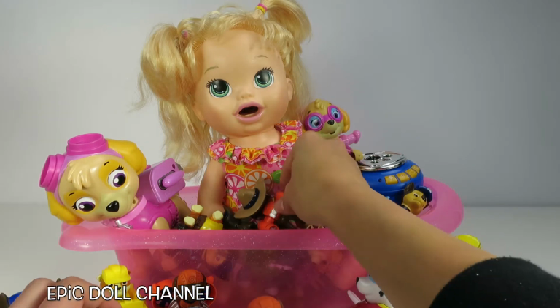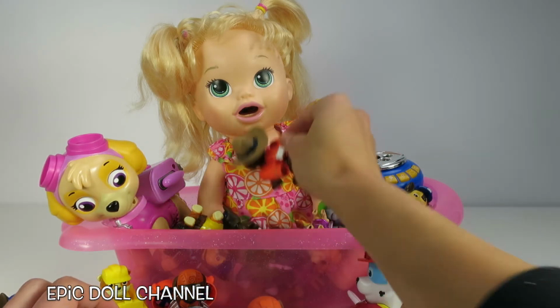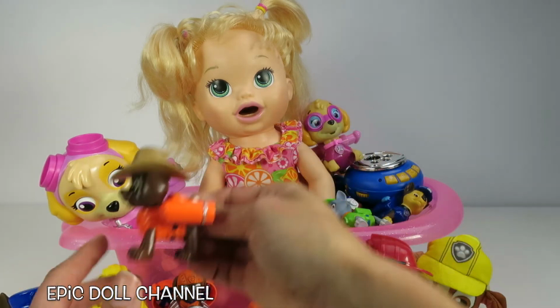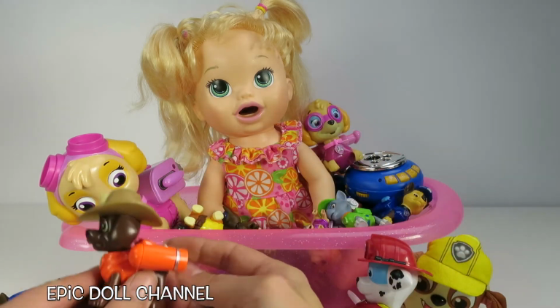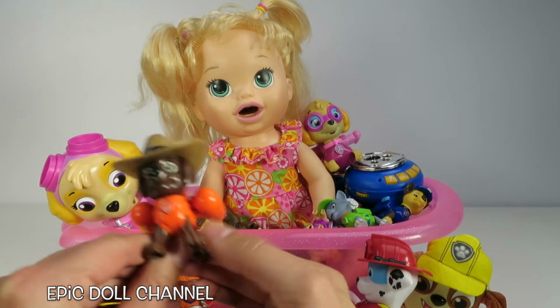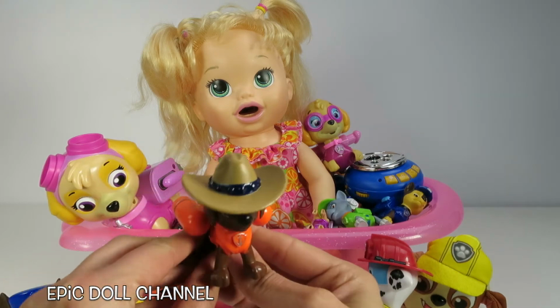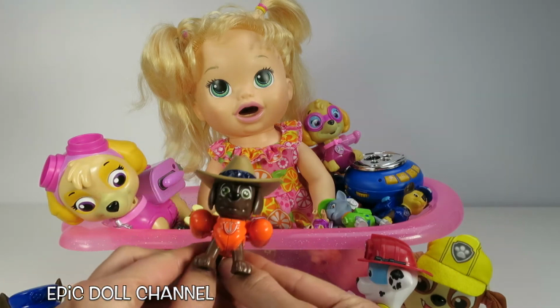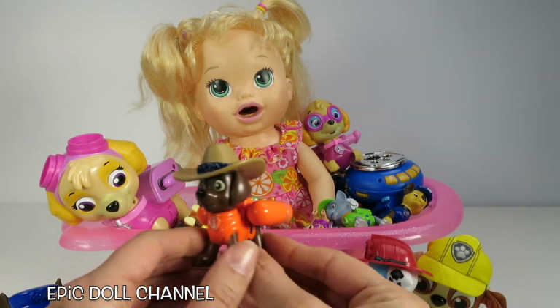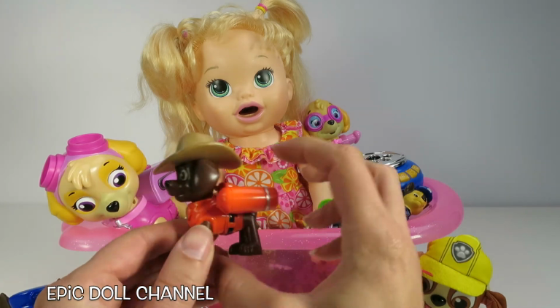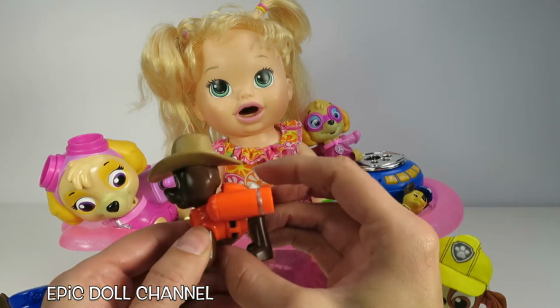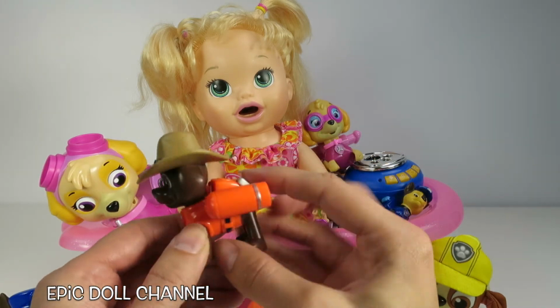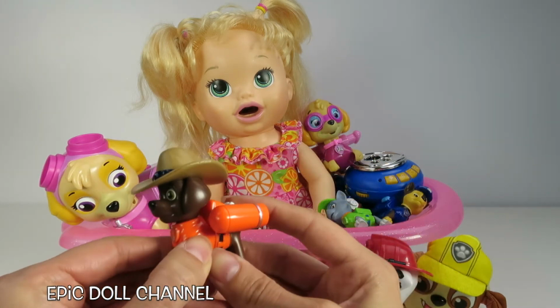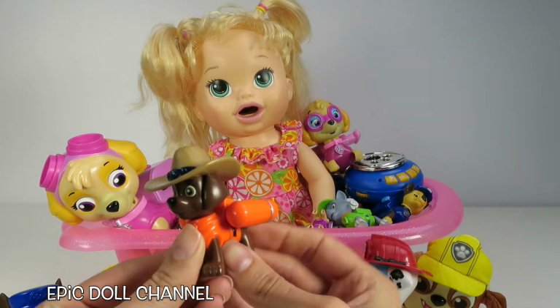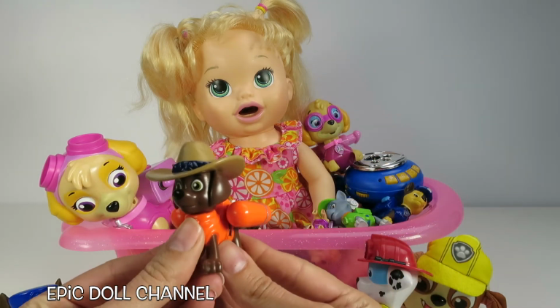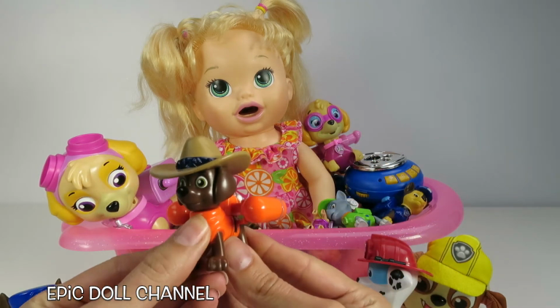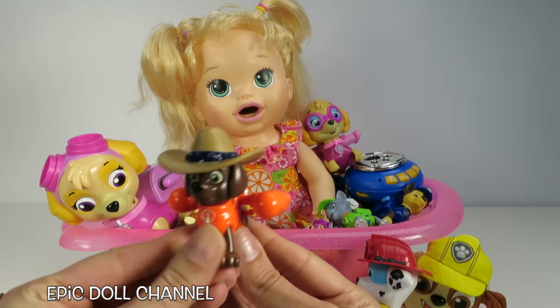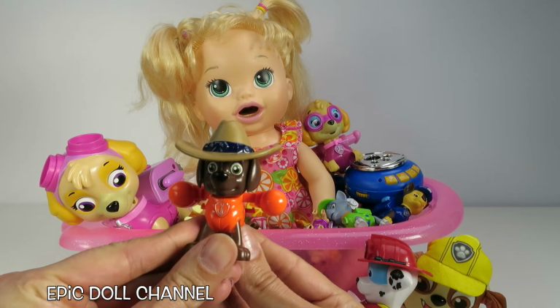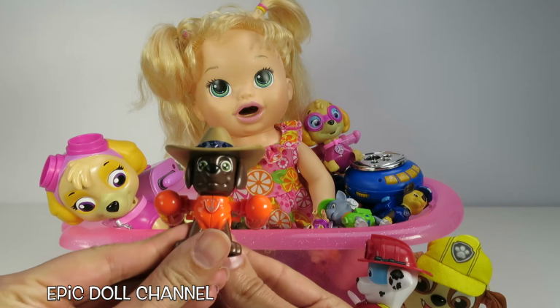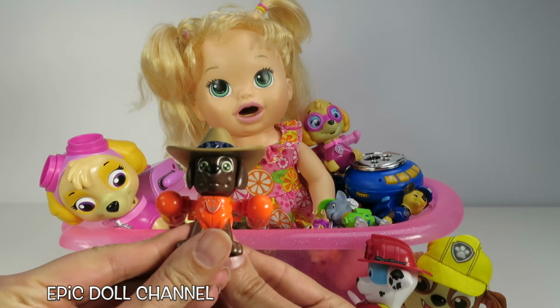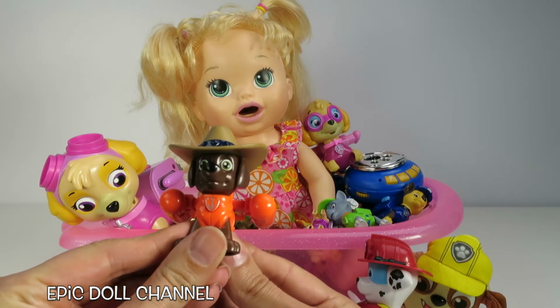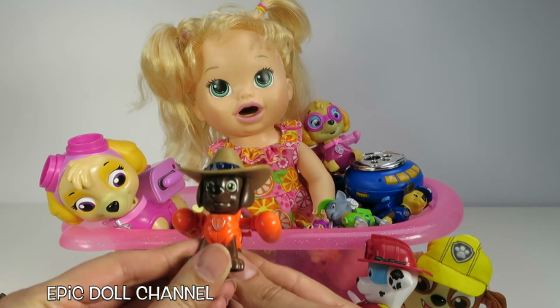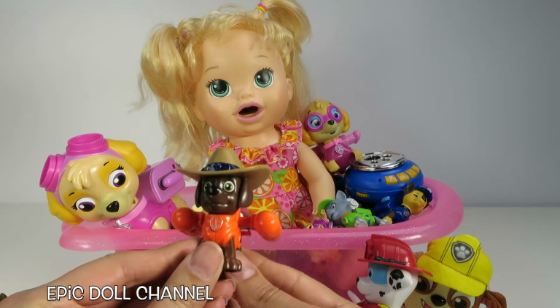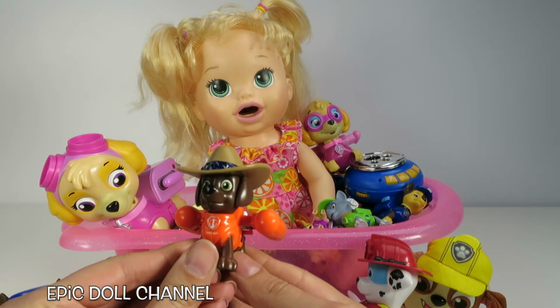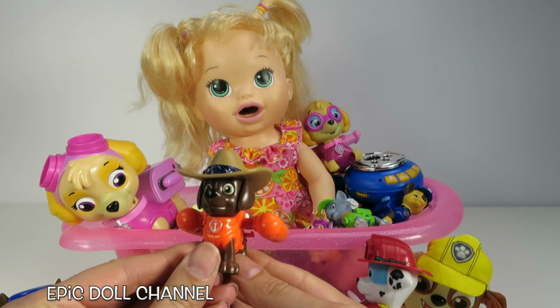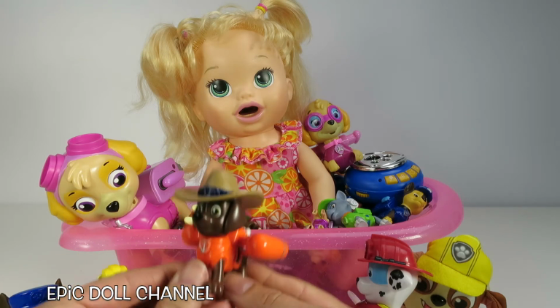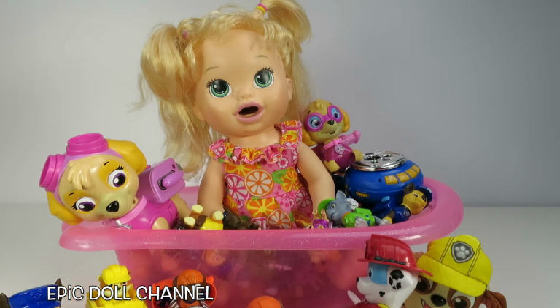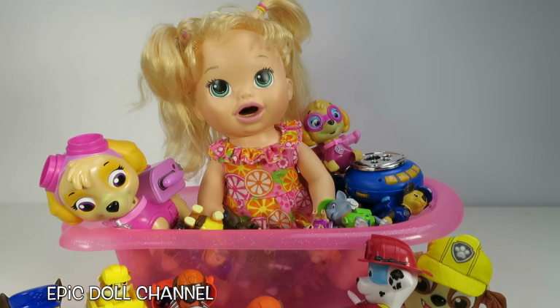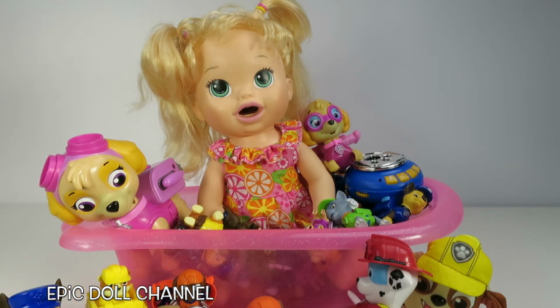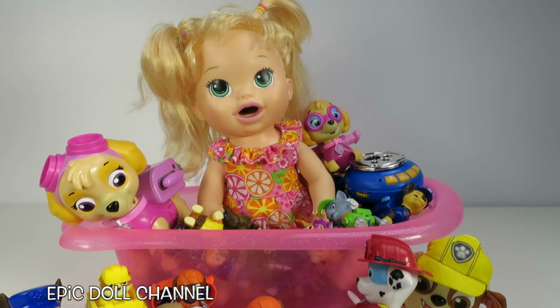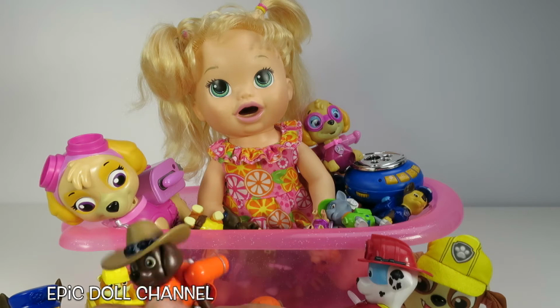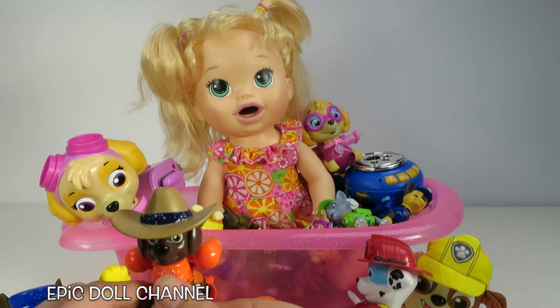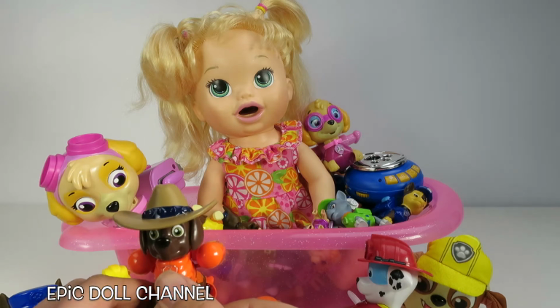Whoa! It is Cowboy Zuma! And let's see, does your pup pack open? It does! So cool! Do you like Cowboy Zuma, Sarah? Uh huh! So cute!